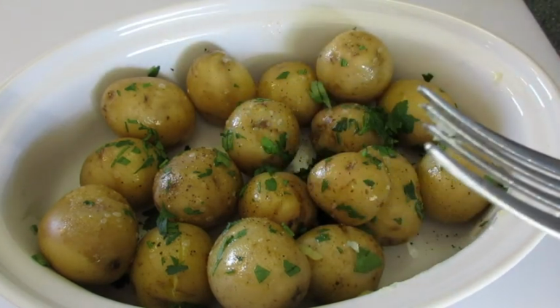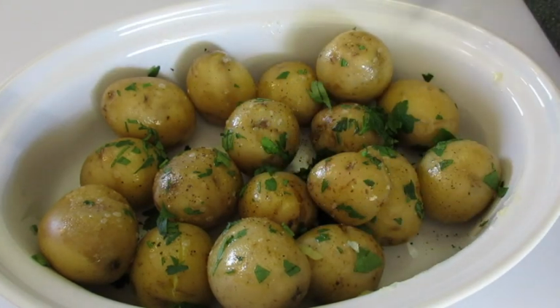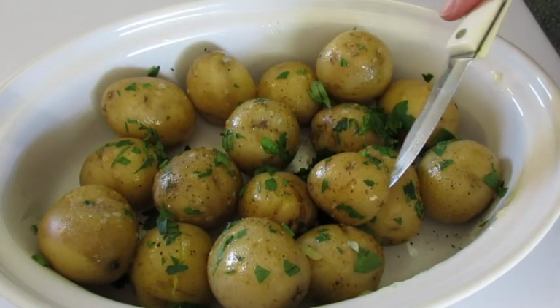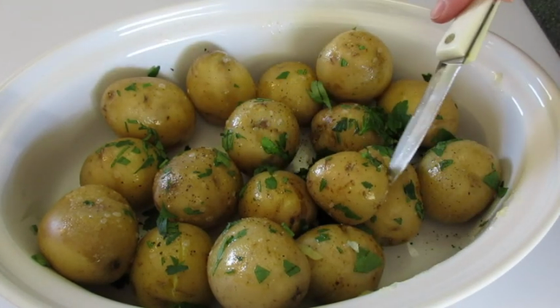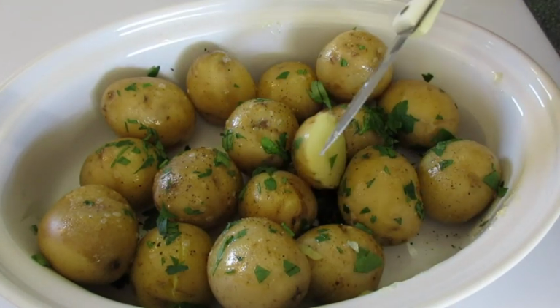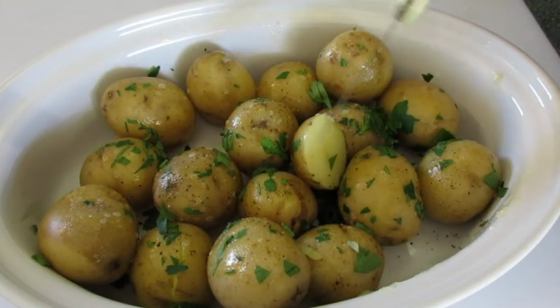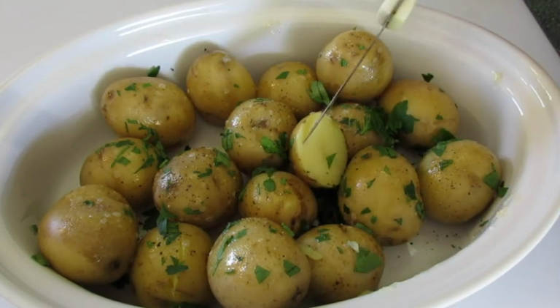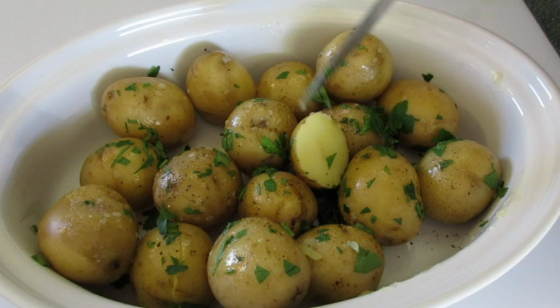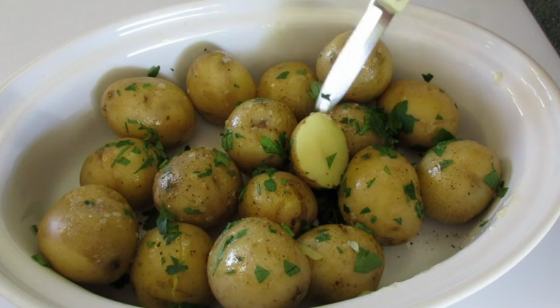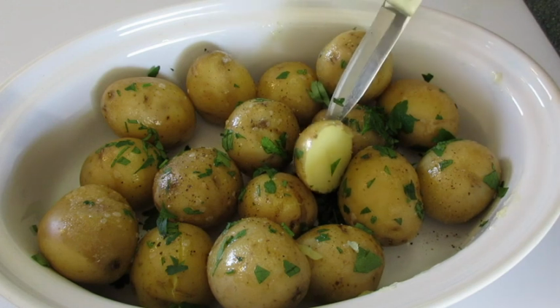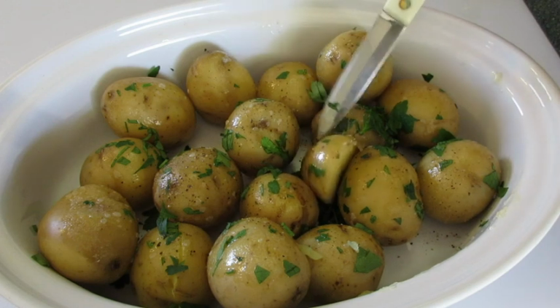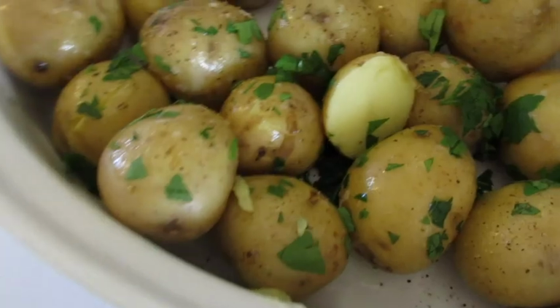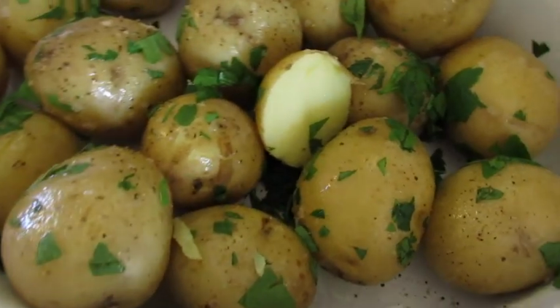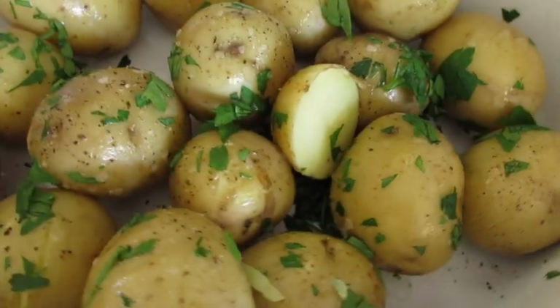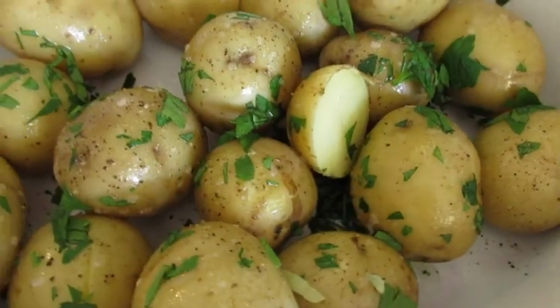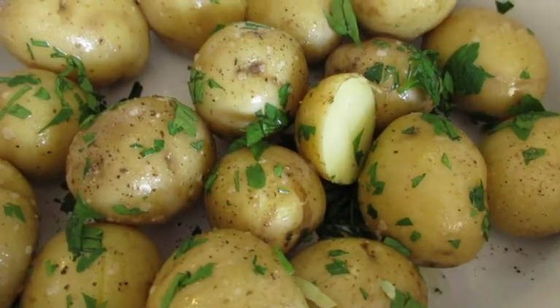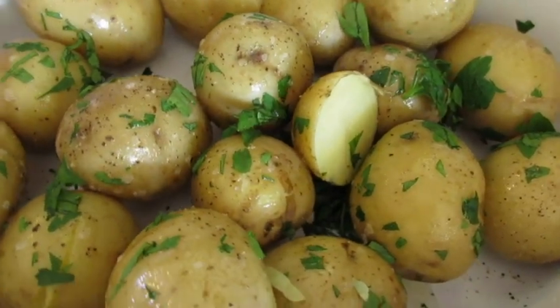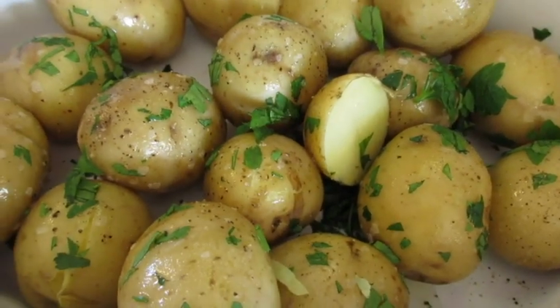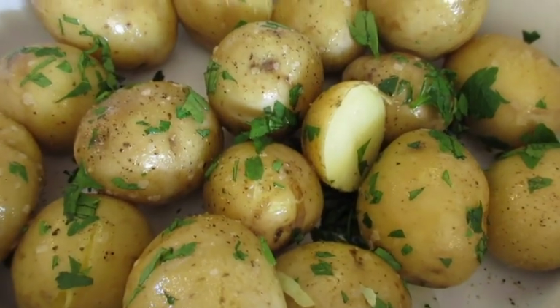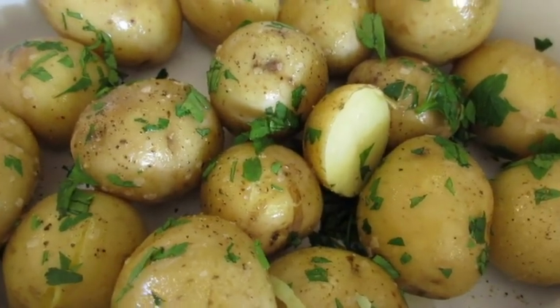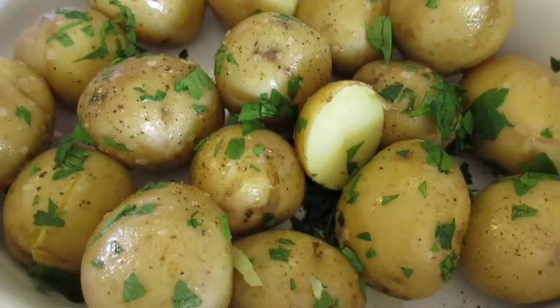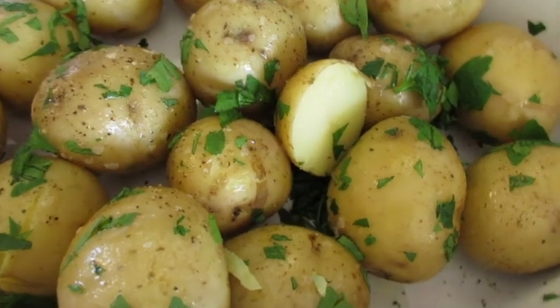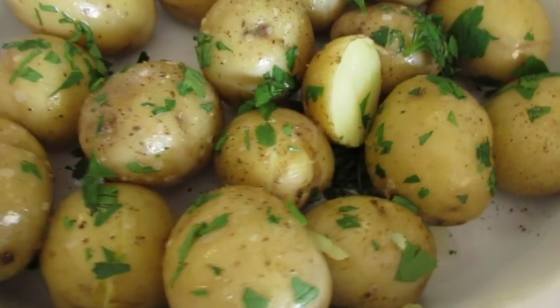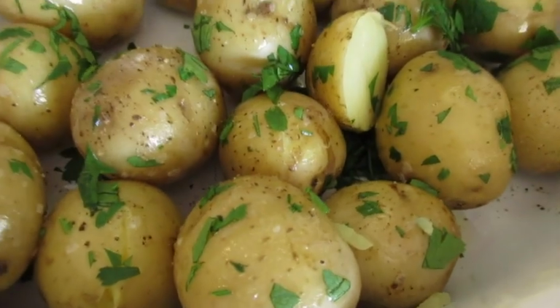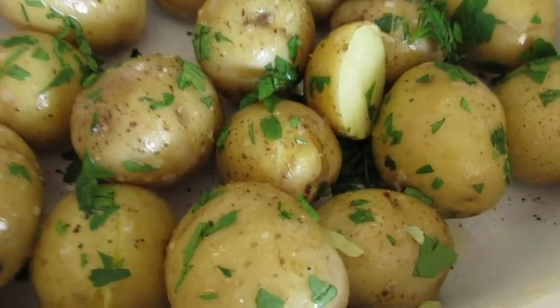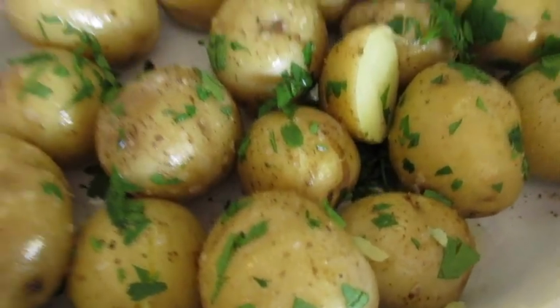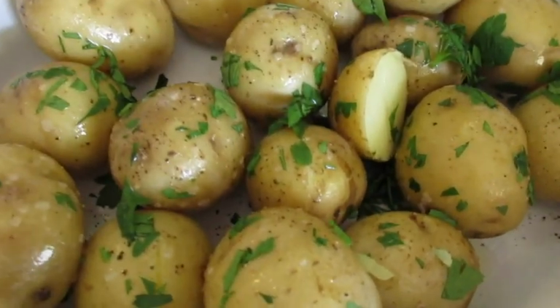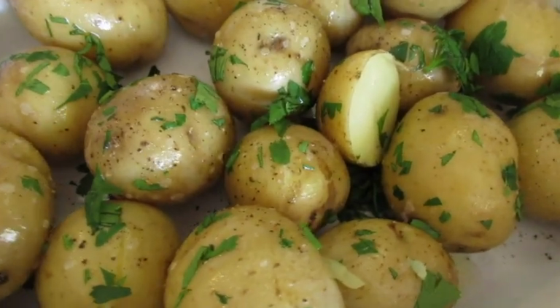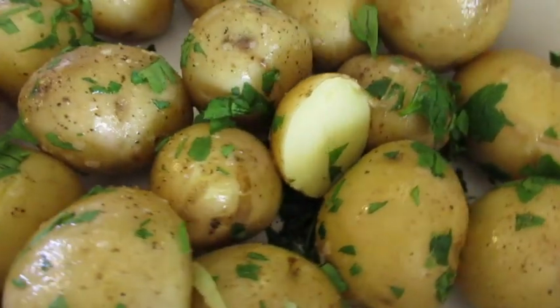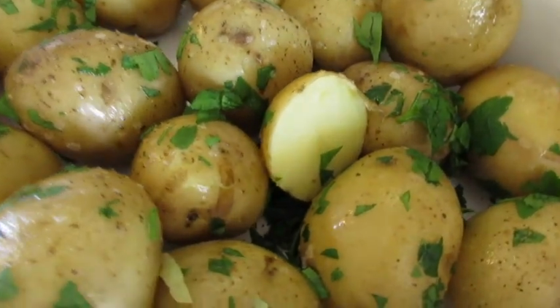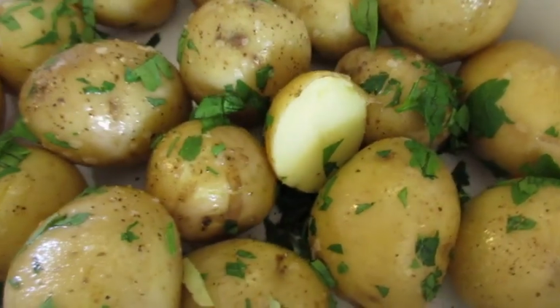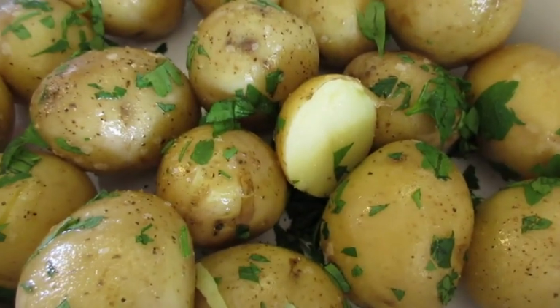You will not go wrong with these boiled potatoes. A perfect side dish for any entrée such as meatloaf or a roast, or just a perfect potato dish all by itself.